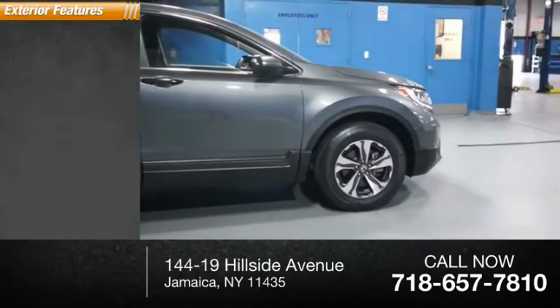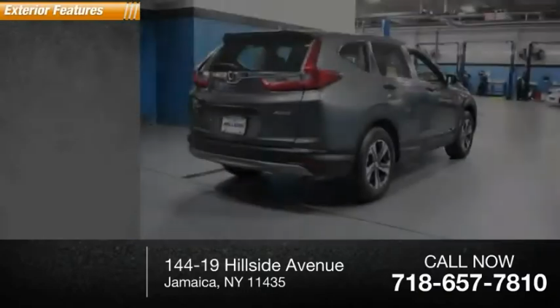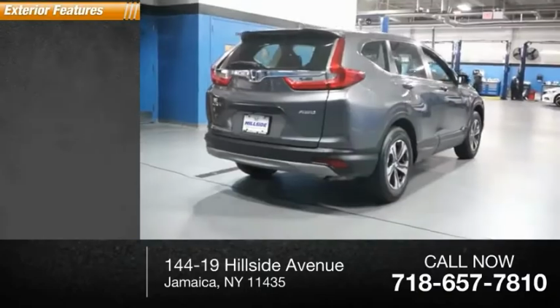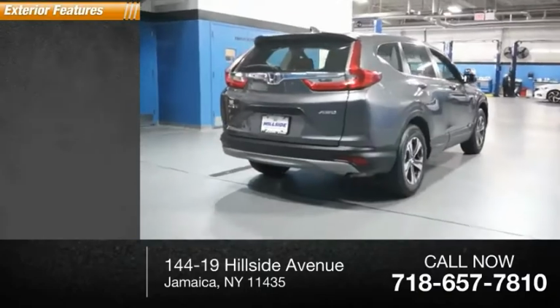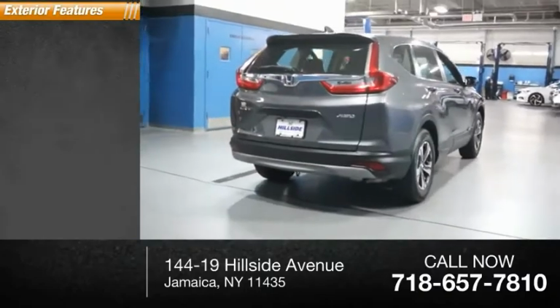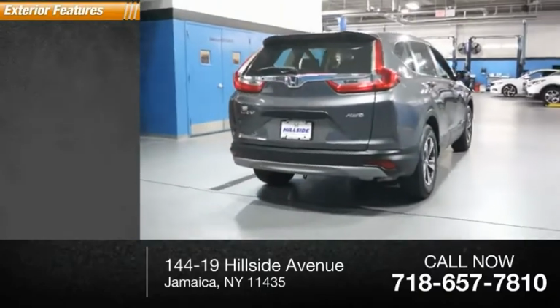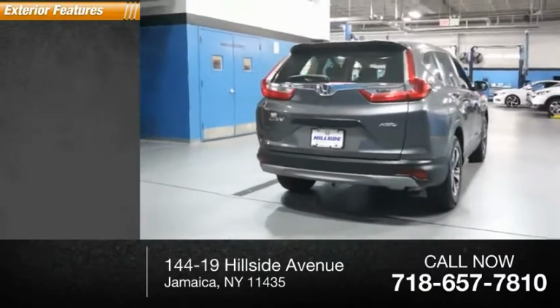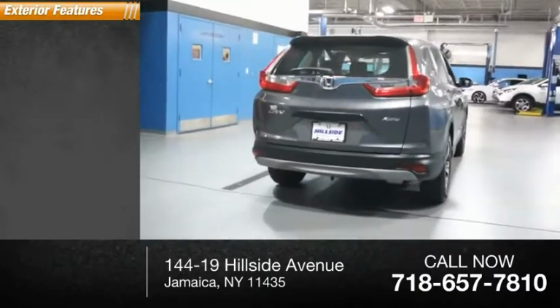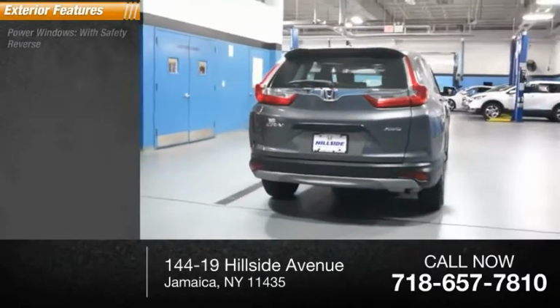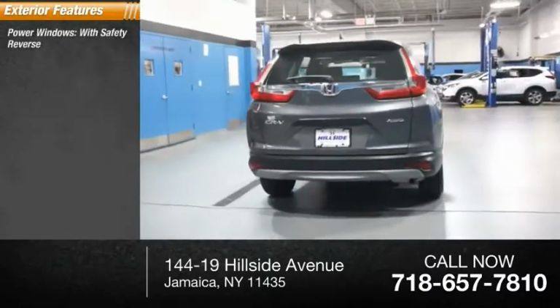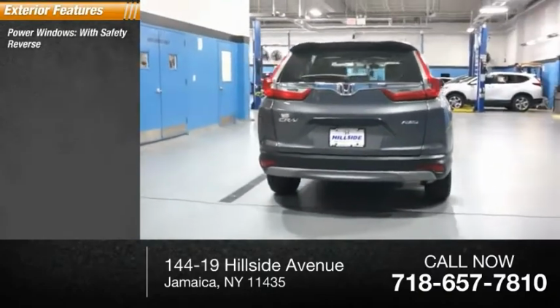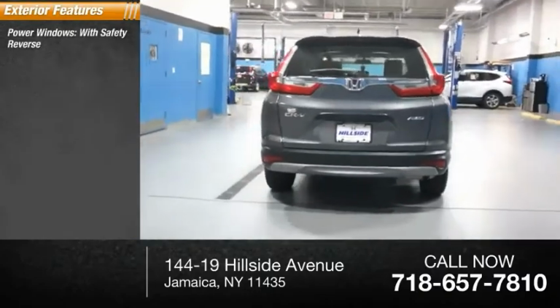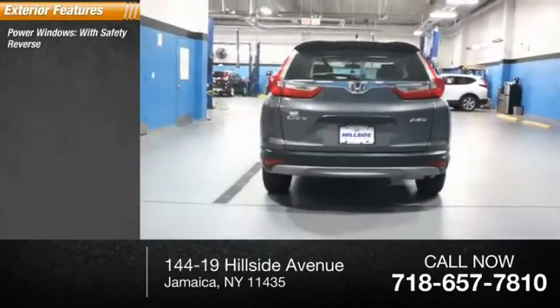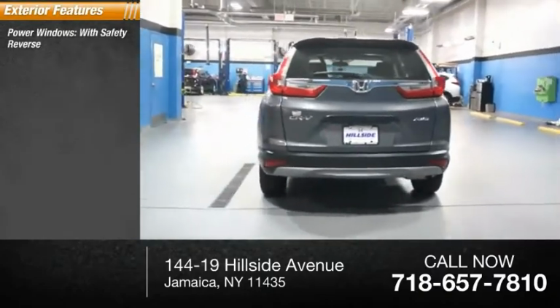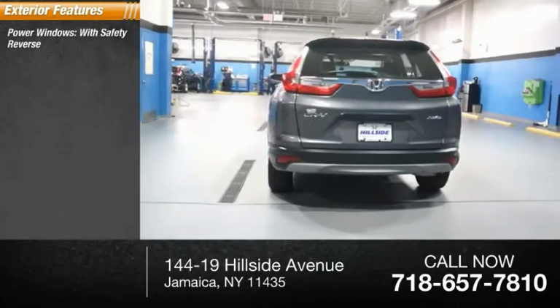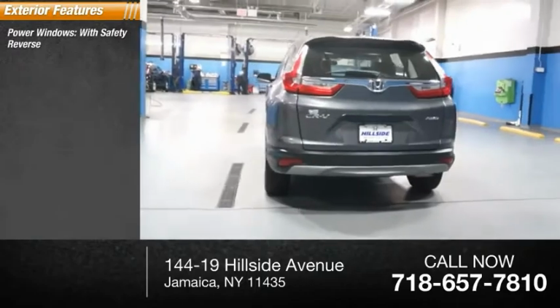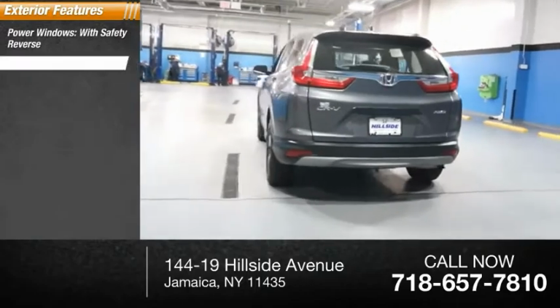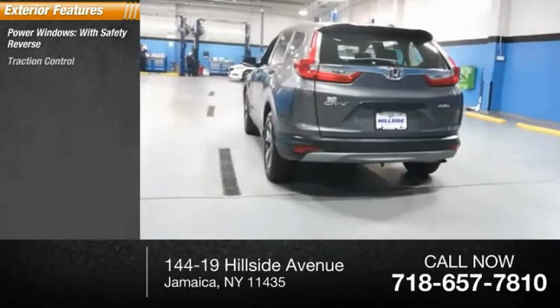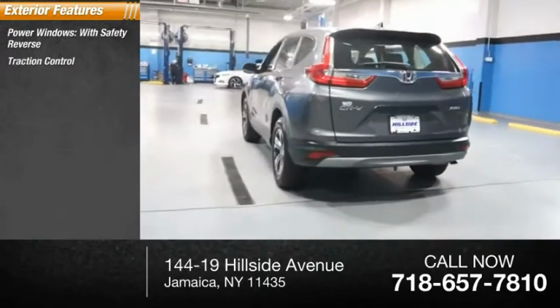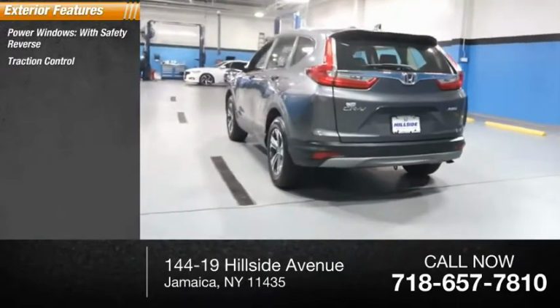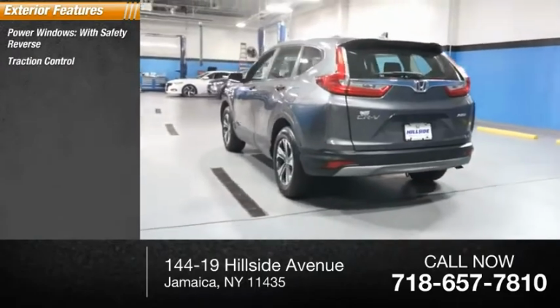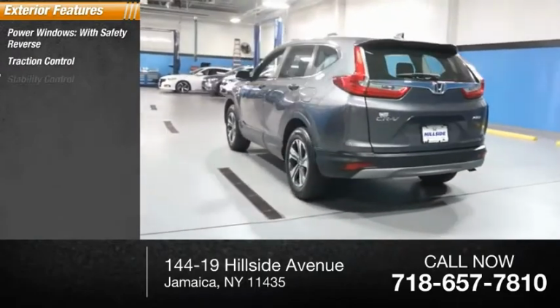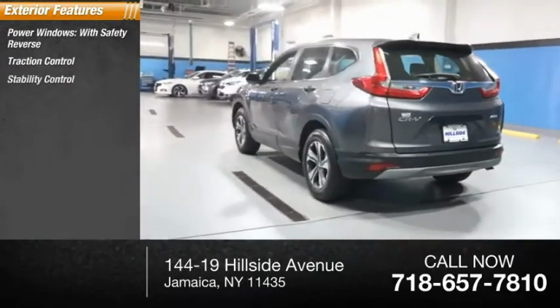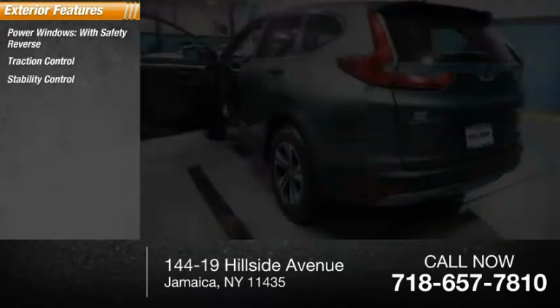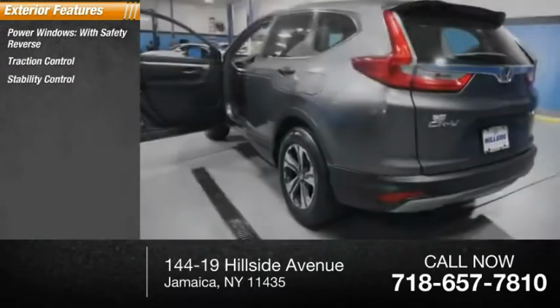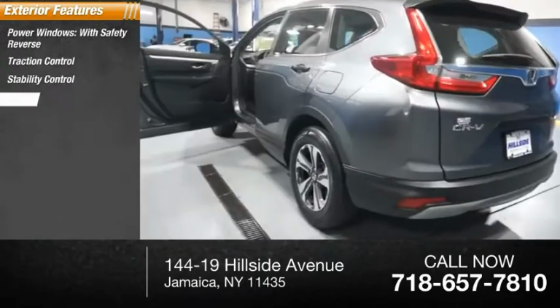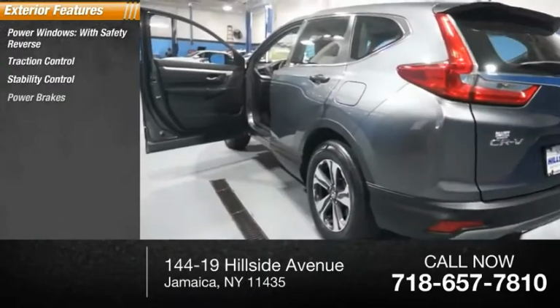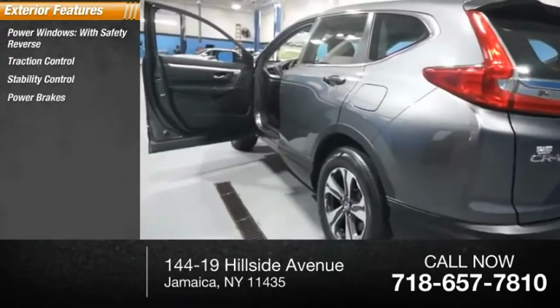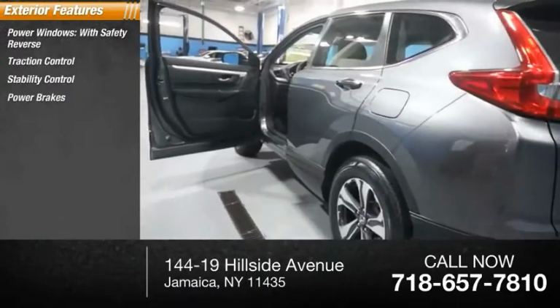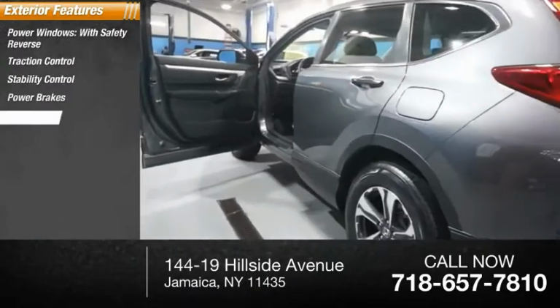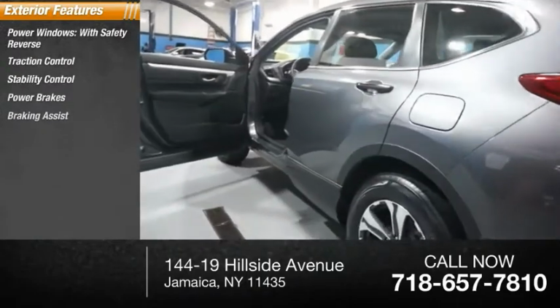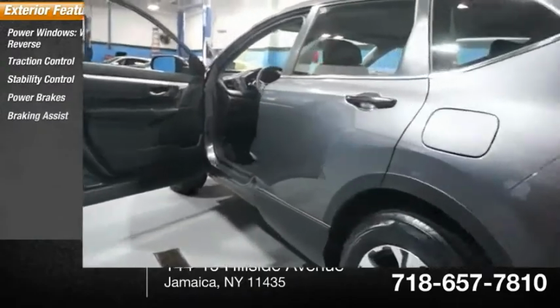Here are some of this vehicle's great options: power windows with safety reverse, traction control, stability control, power brakes, braking assist.